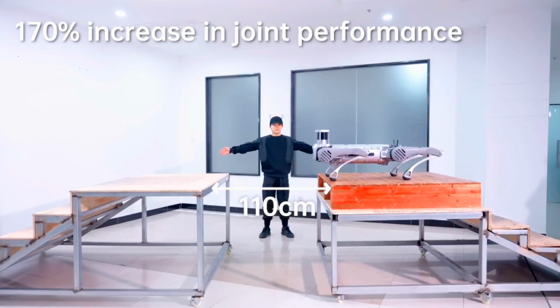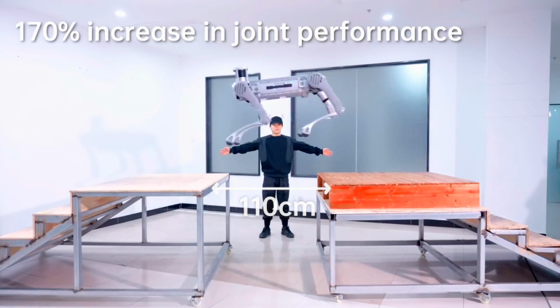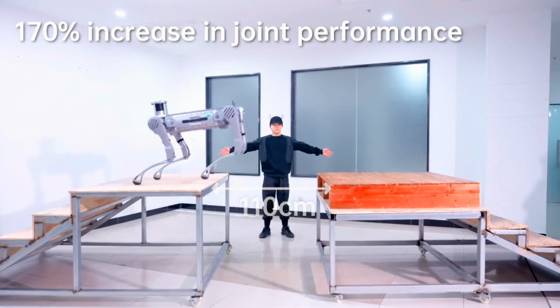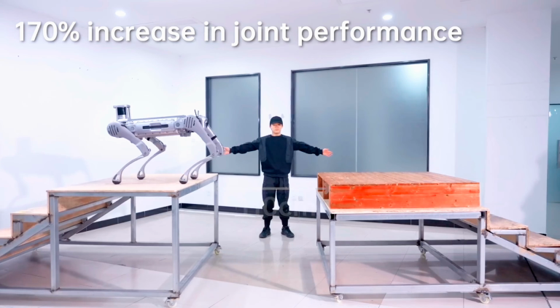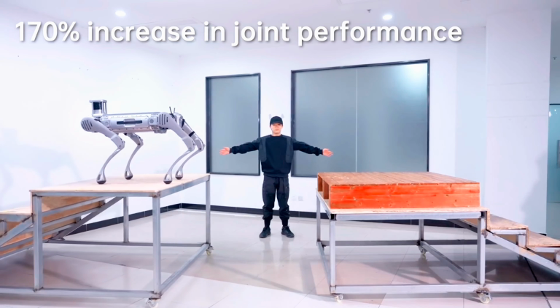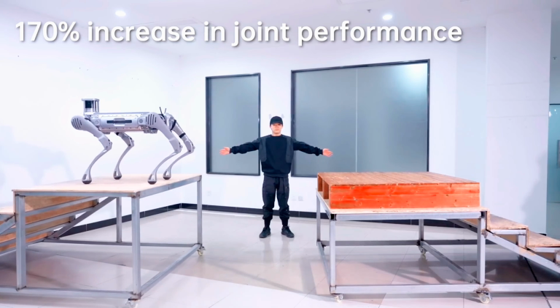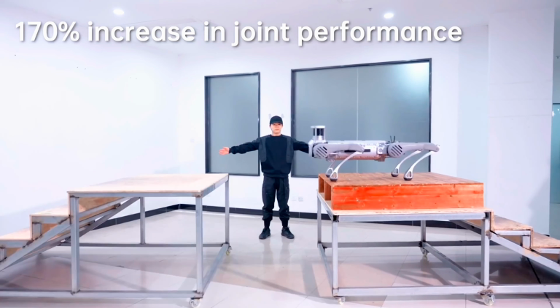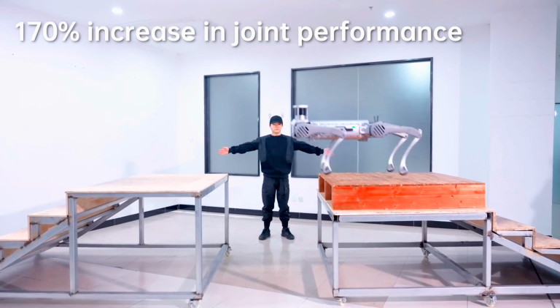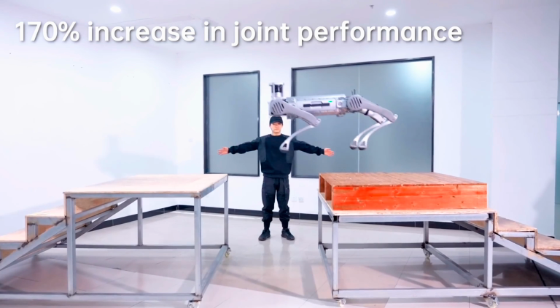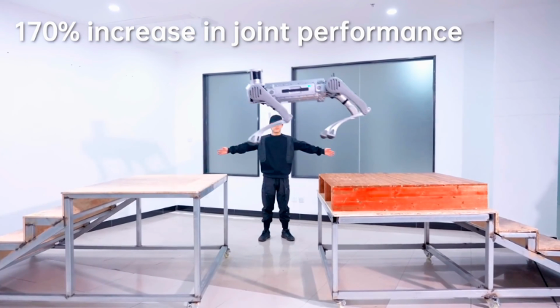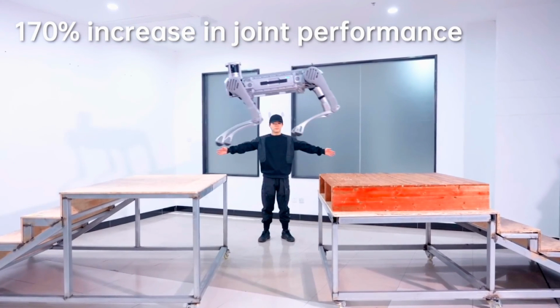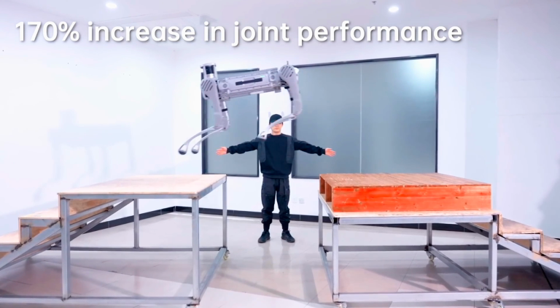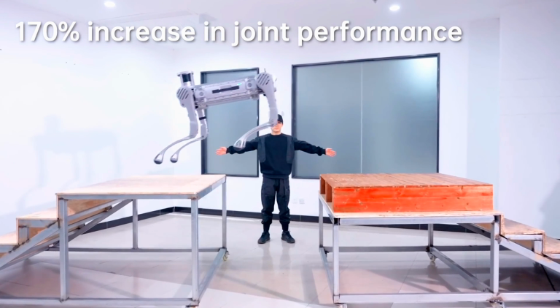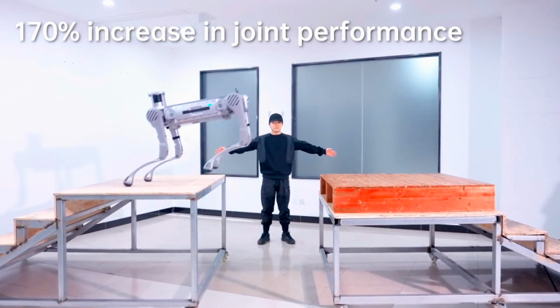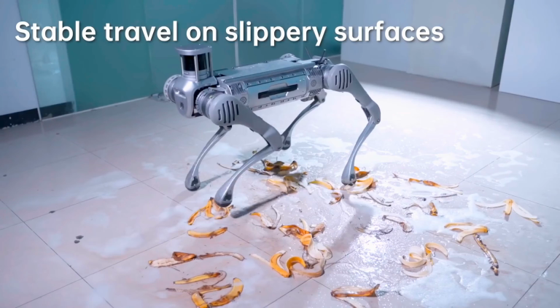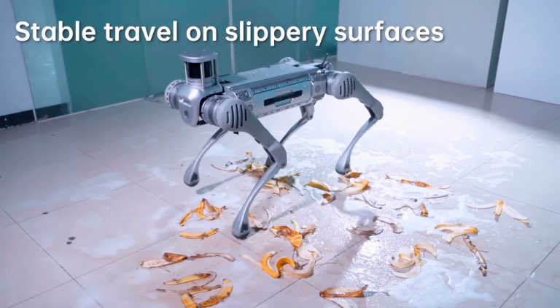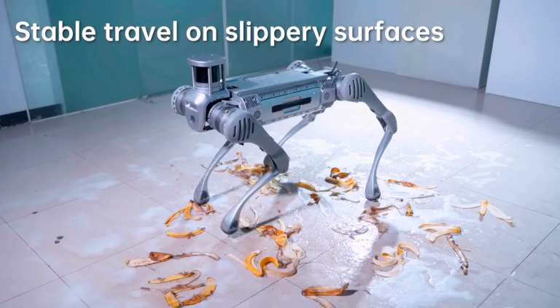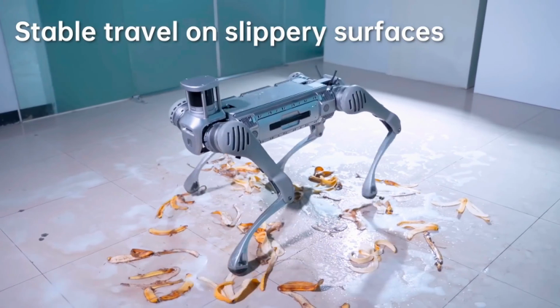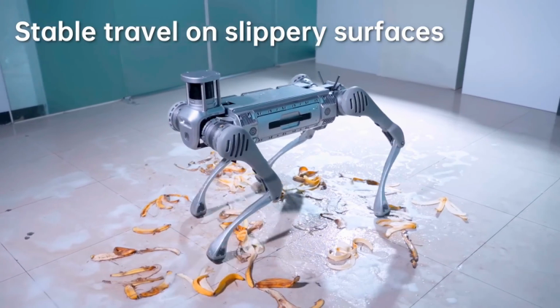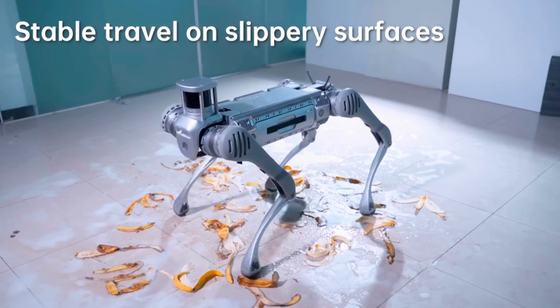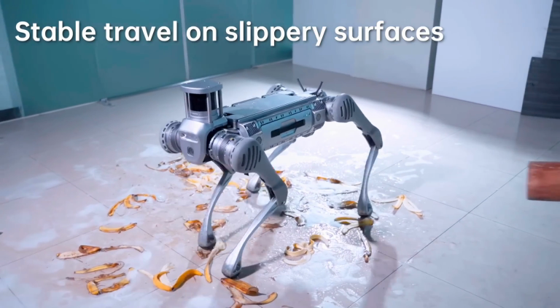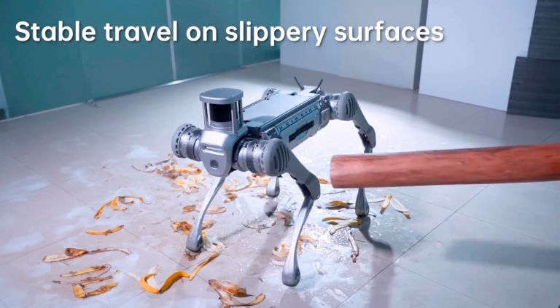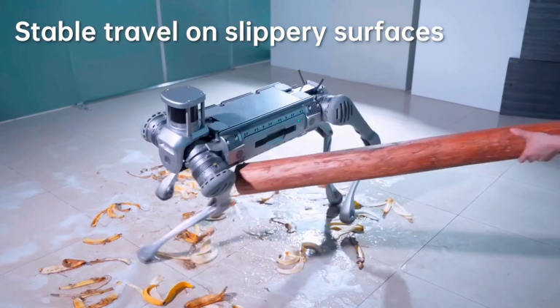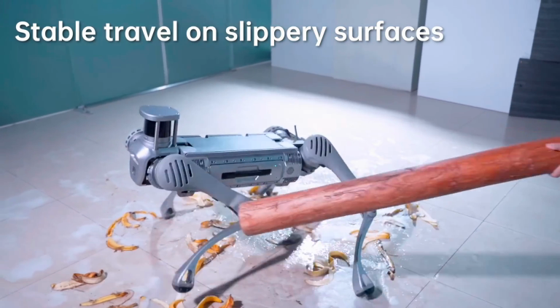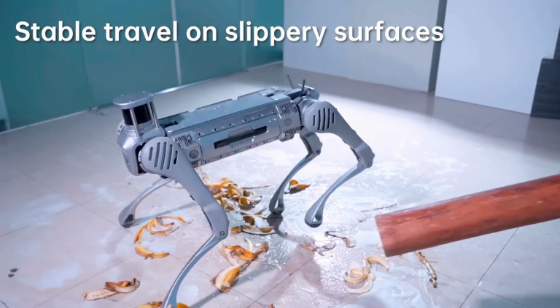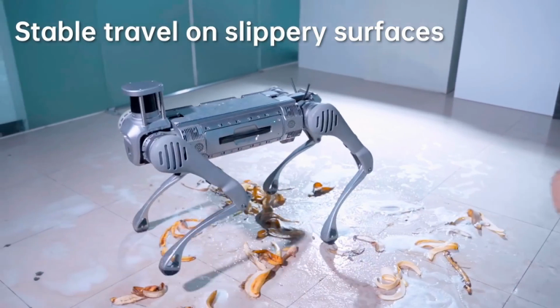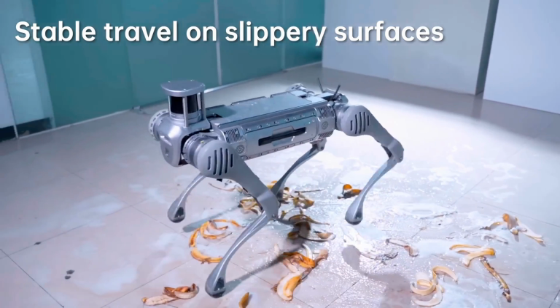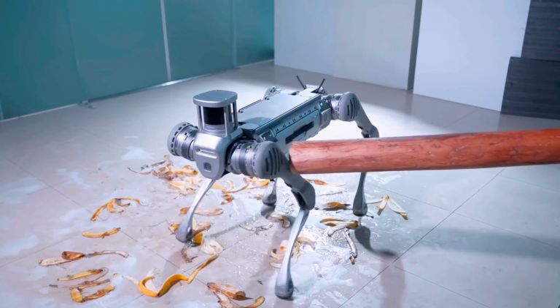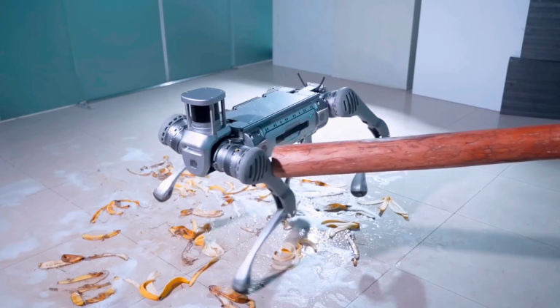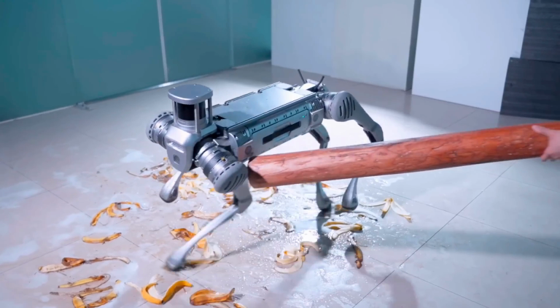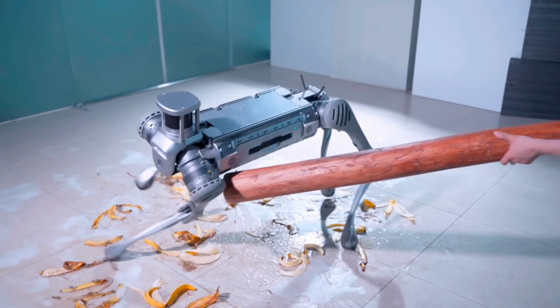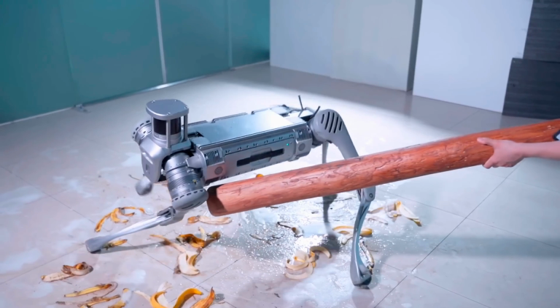Finally, the B2's leg joint actuators deliver 170 percent more torque than those of the B1. Unitree says this improvement provides the robot with greater flexibility and stability for industrial operations.